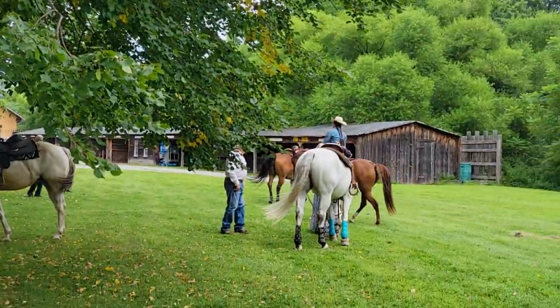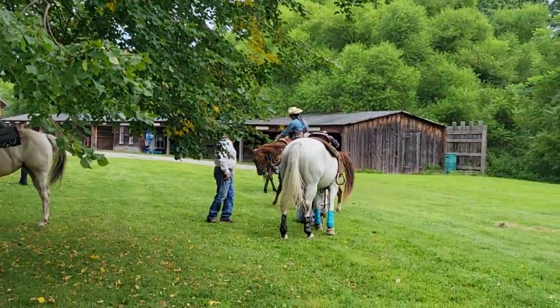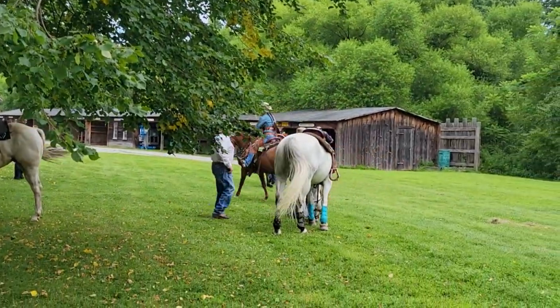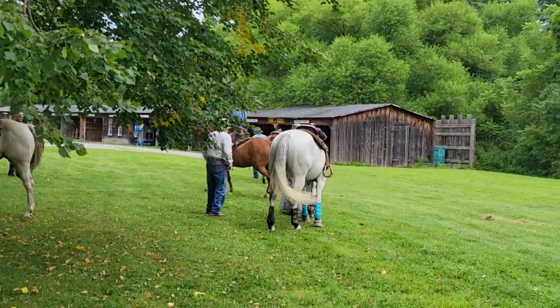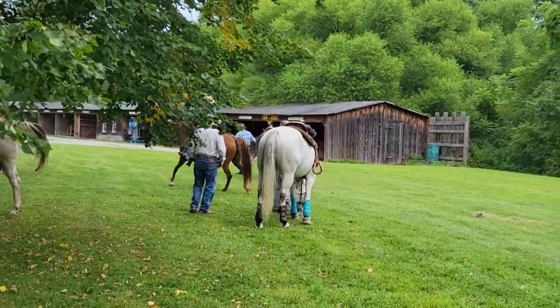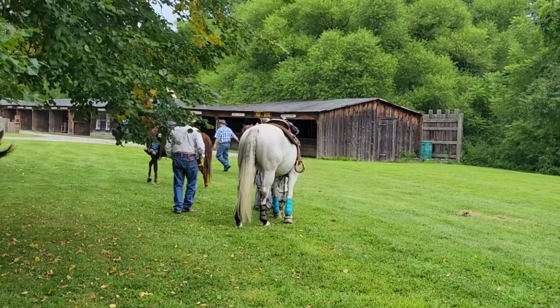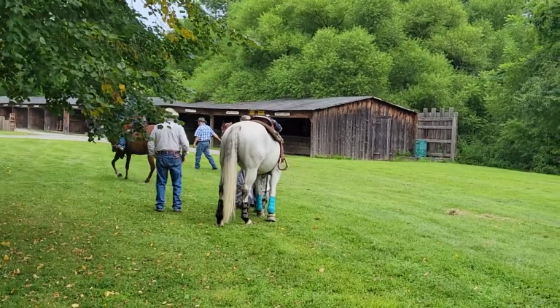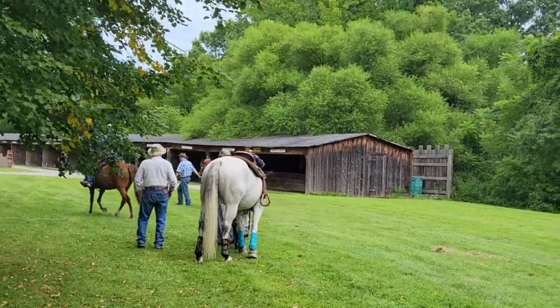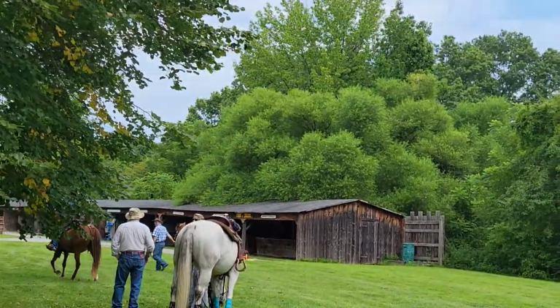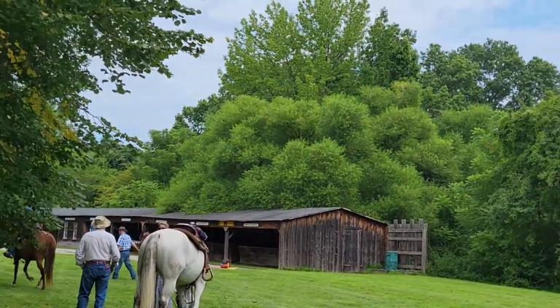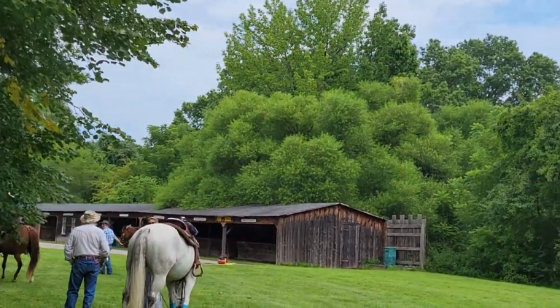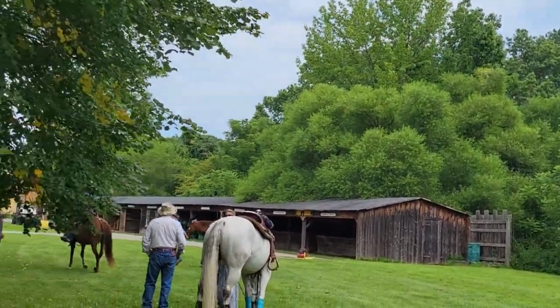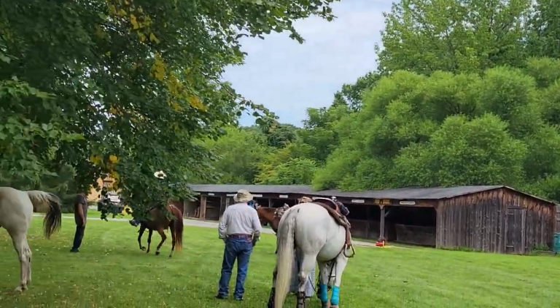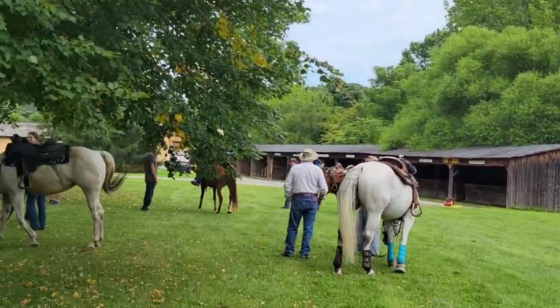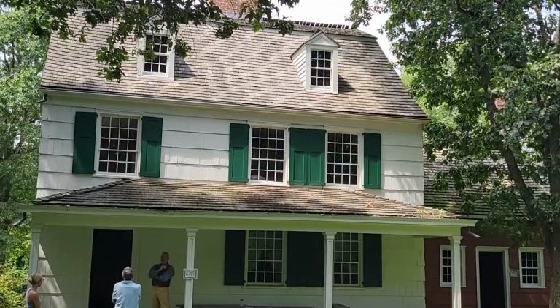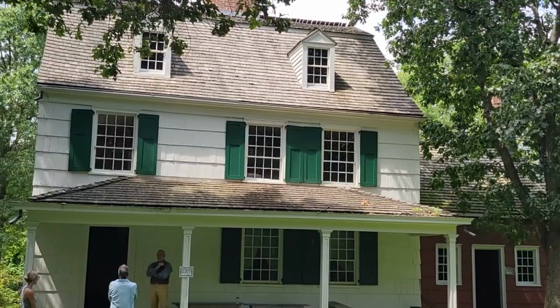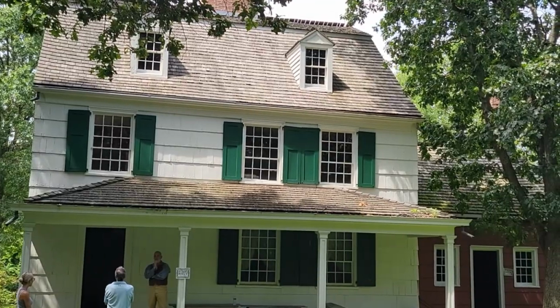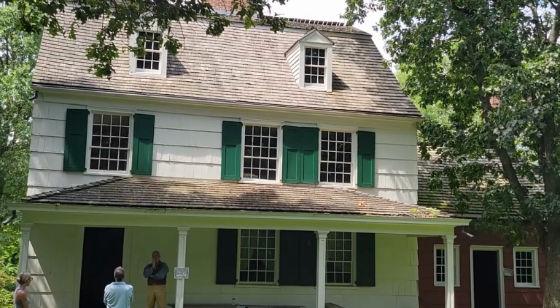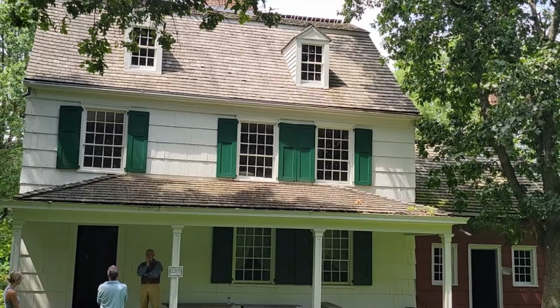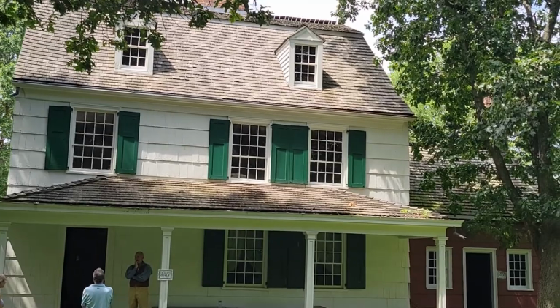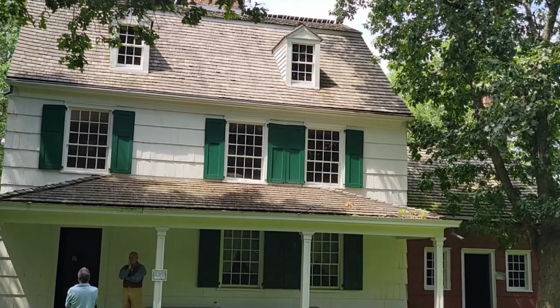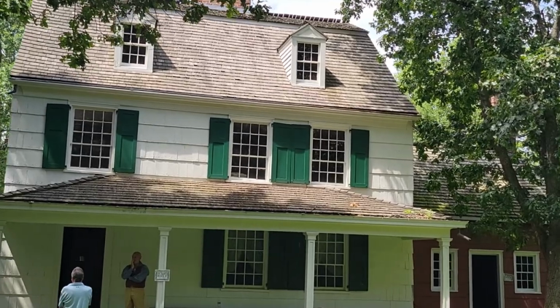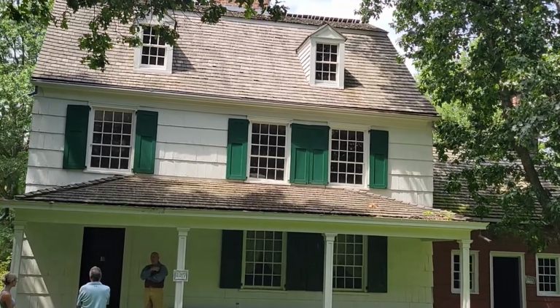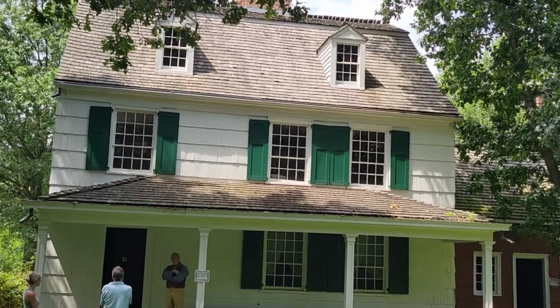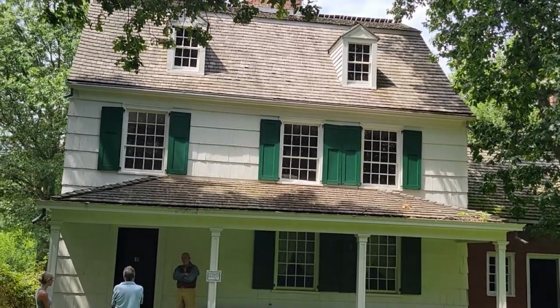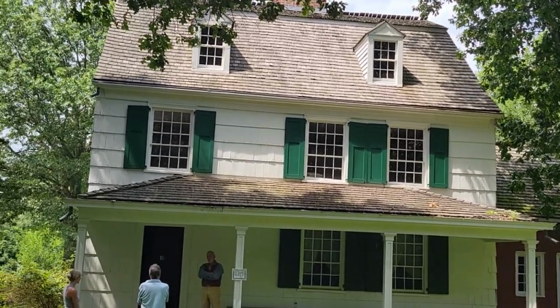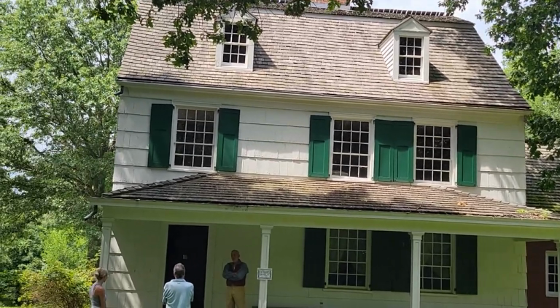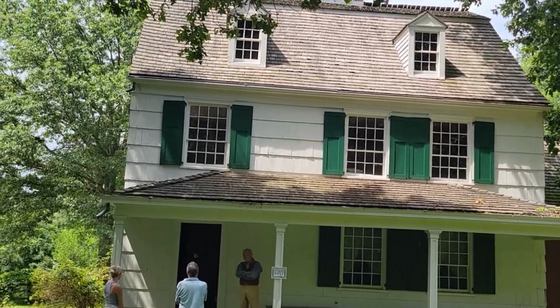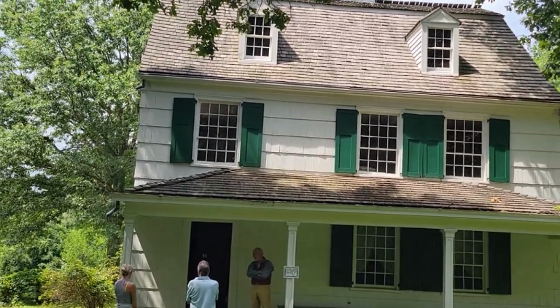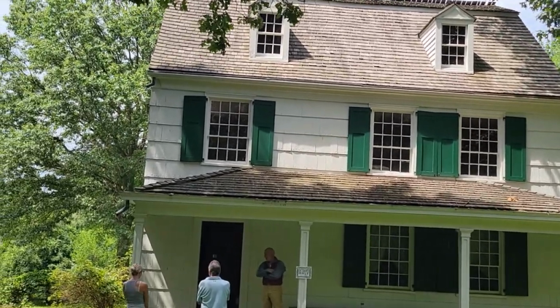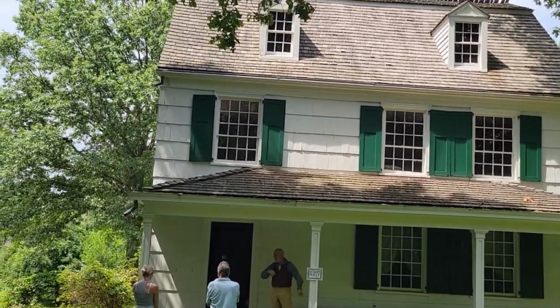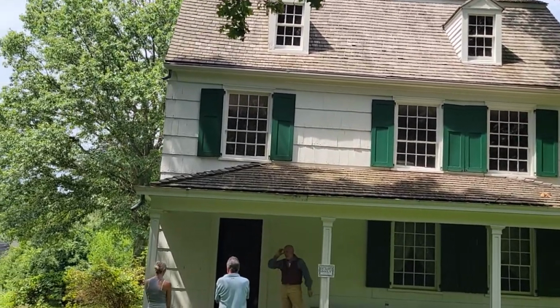That was Annie Oakley, ladies and gentlemen. Just kidding. This is the Hewlett House, restored to 1840, and this is one I haven't seen open before either, so I'm going to check it out.